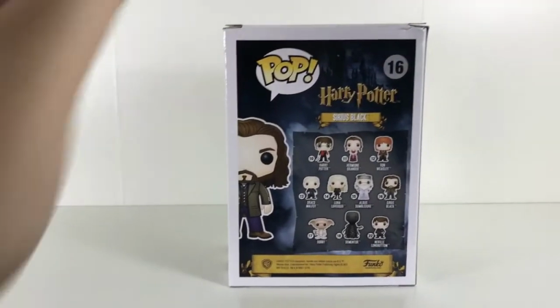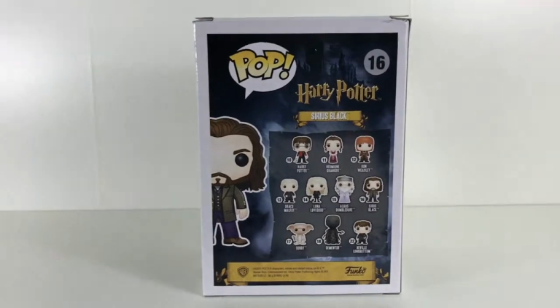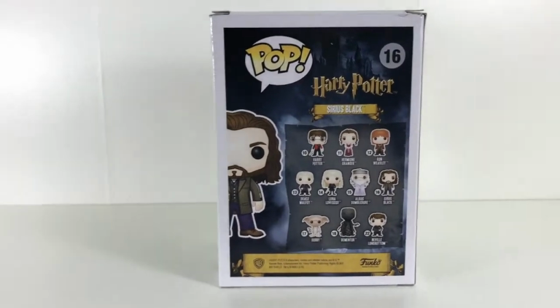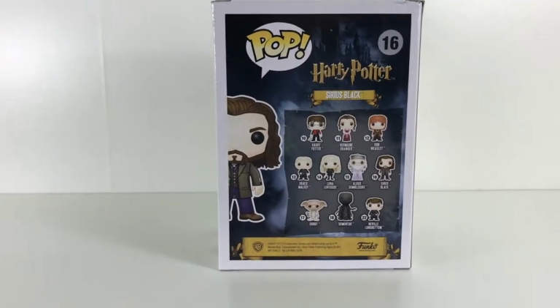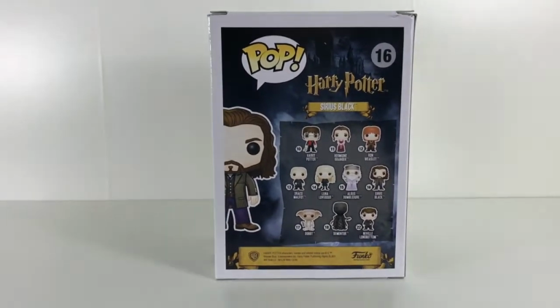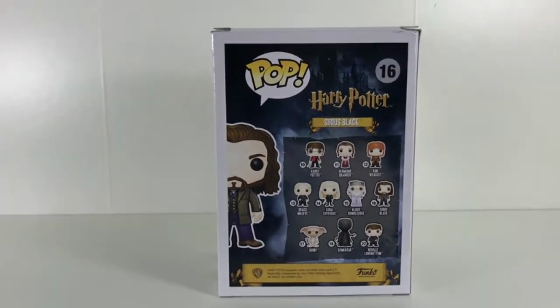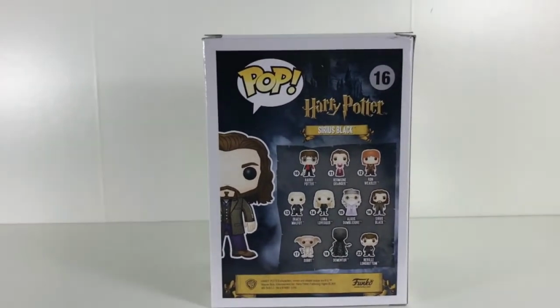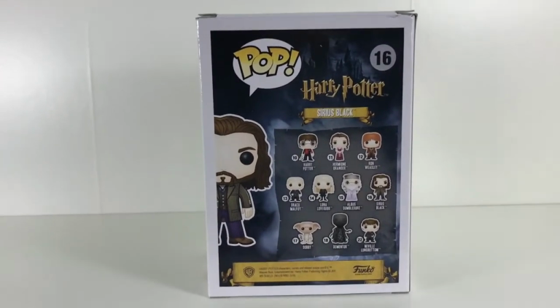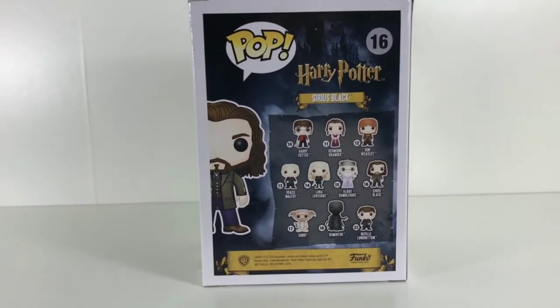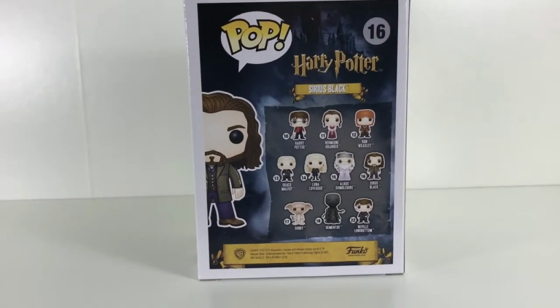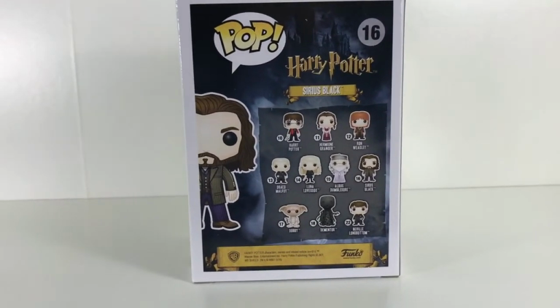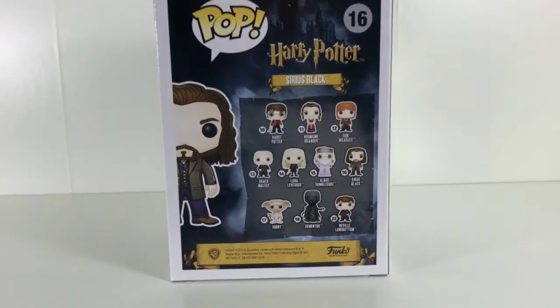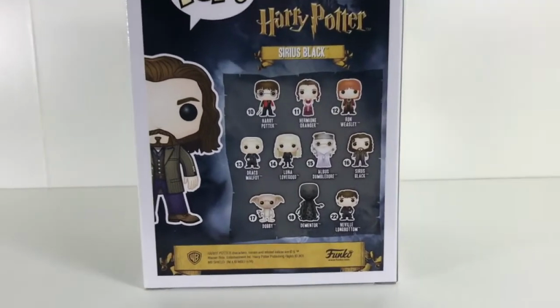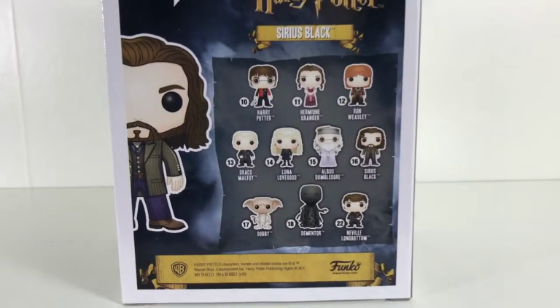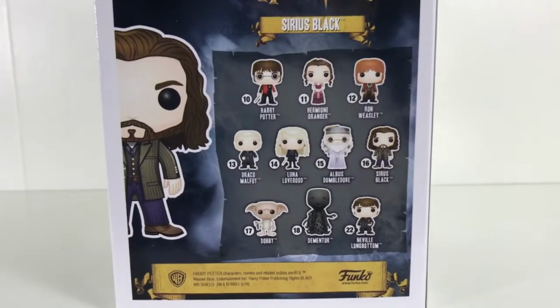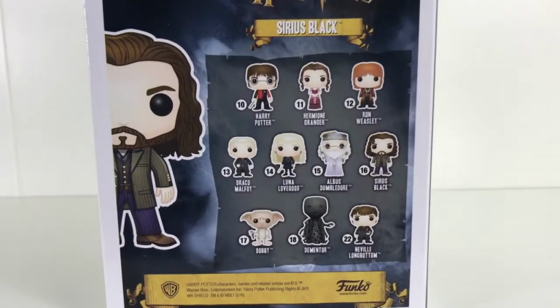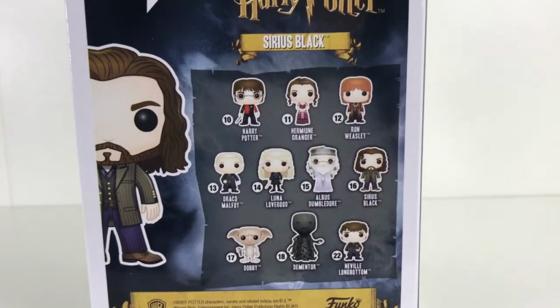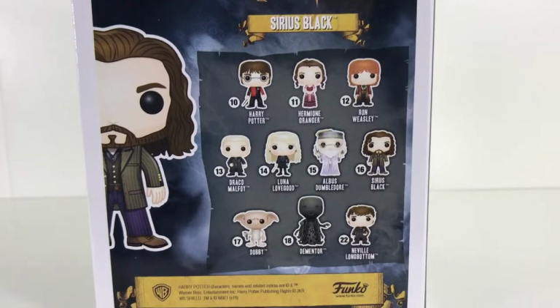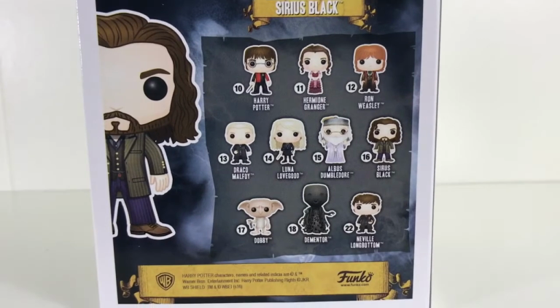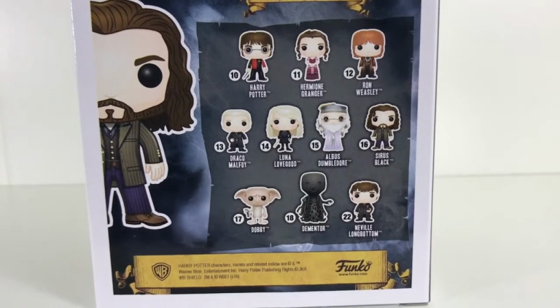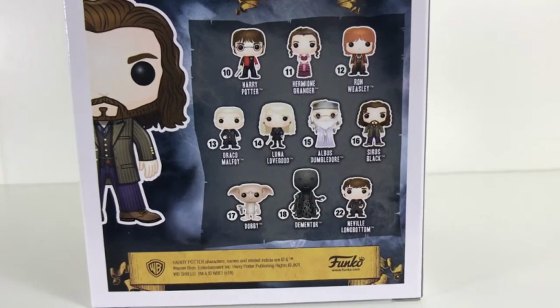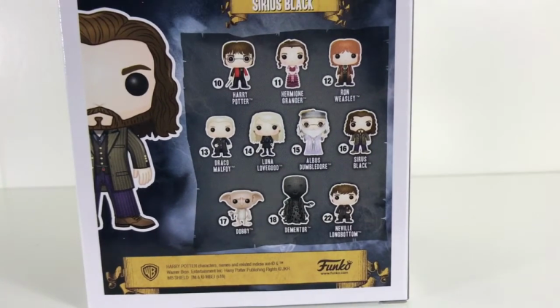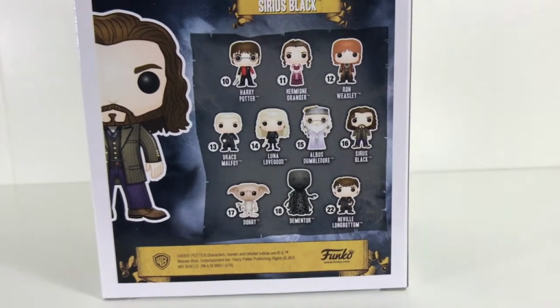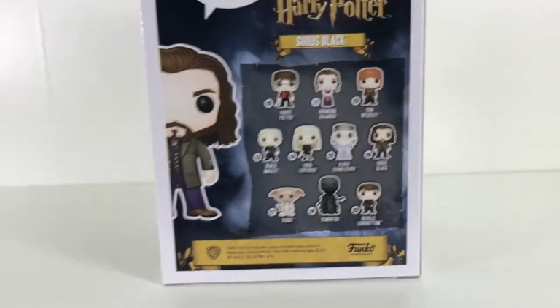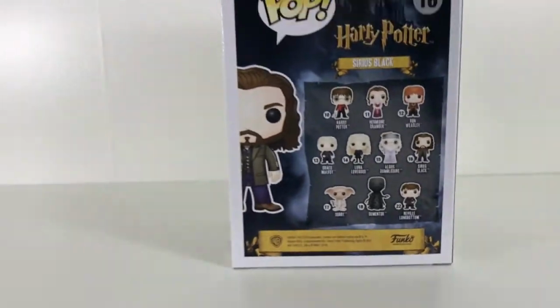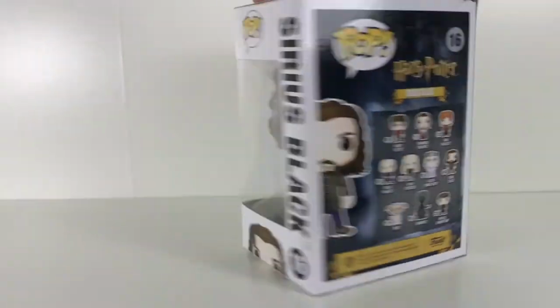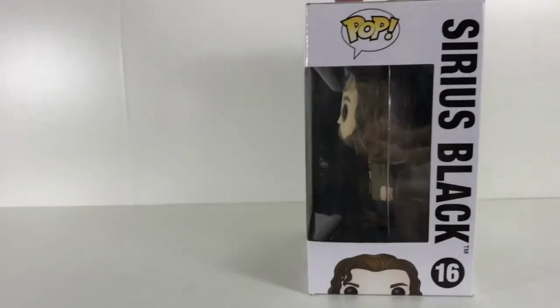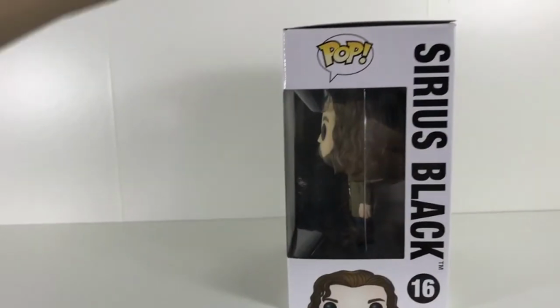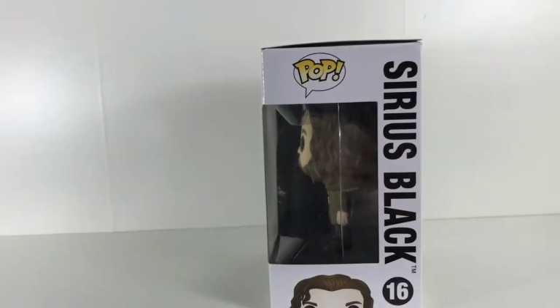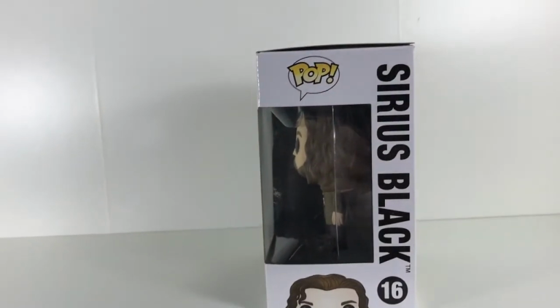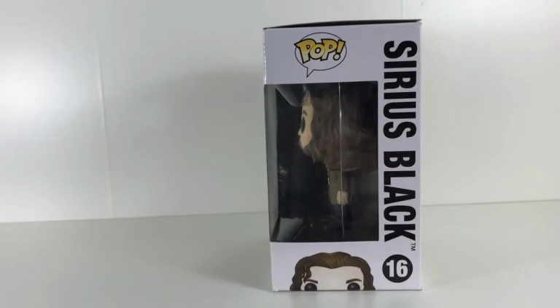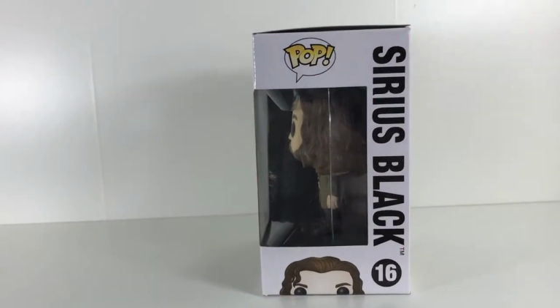On the back, there's another caricature of Sirius — it says Harry Potter Sirius Black — and here are some of the other Pop Vinyls you can get in that set. And on this side it says Sirius Black 16.